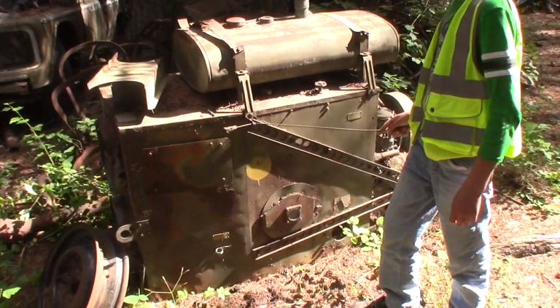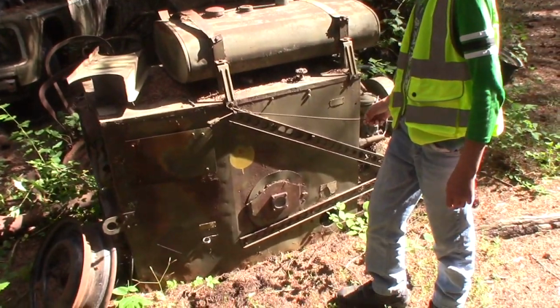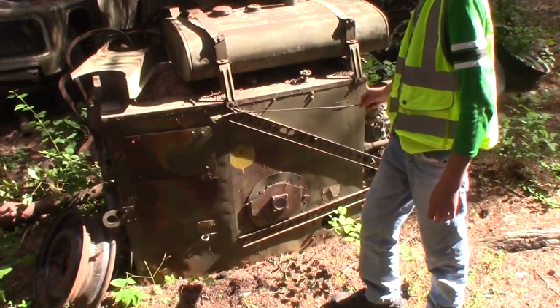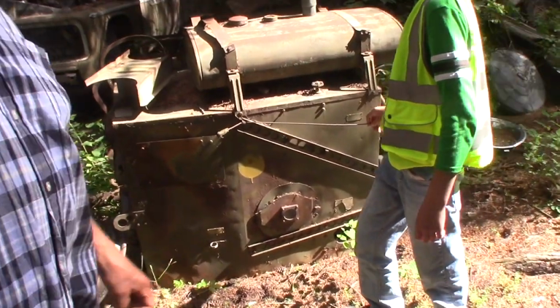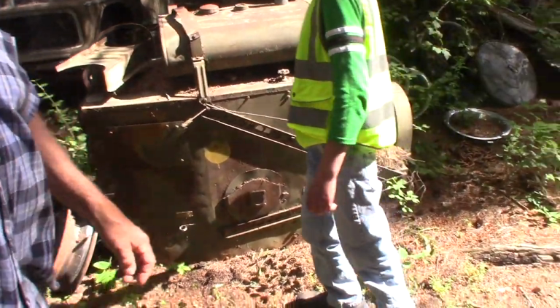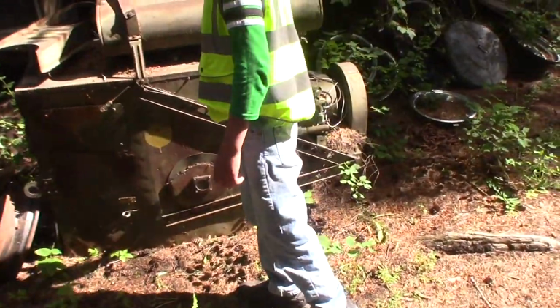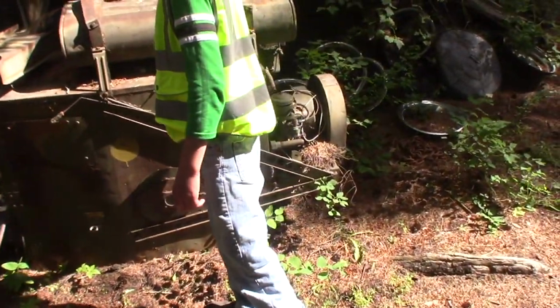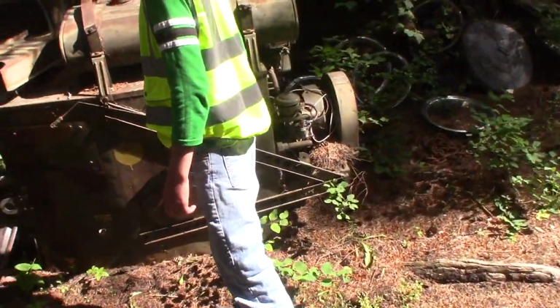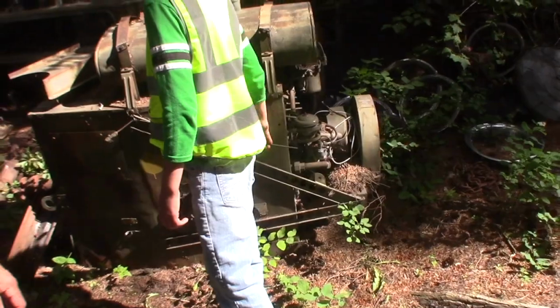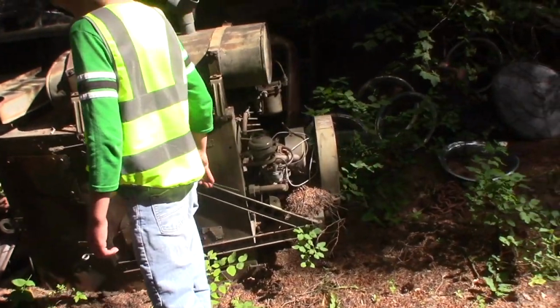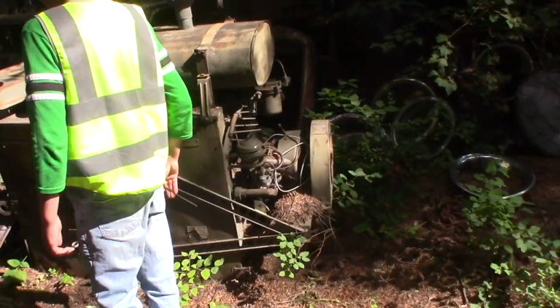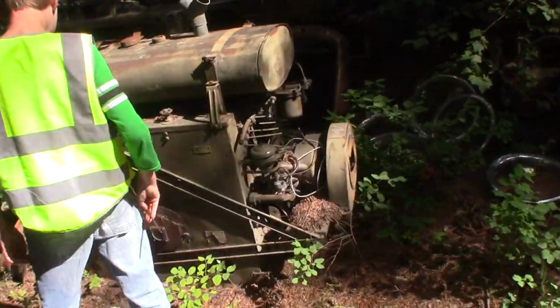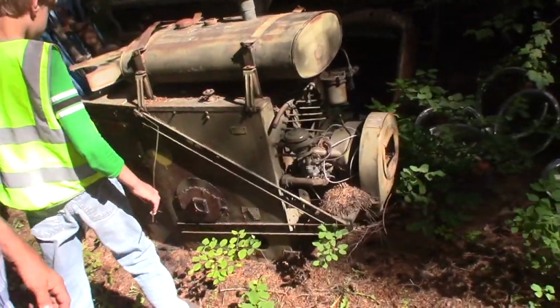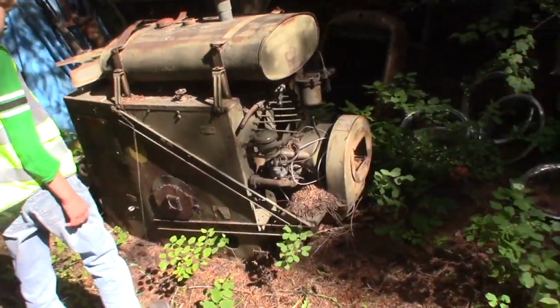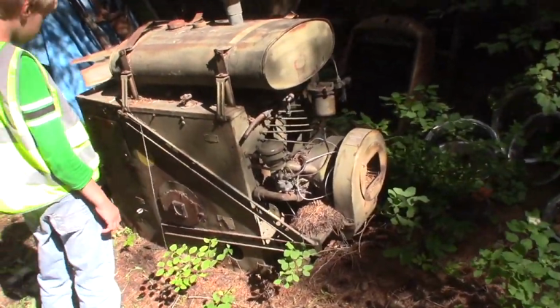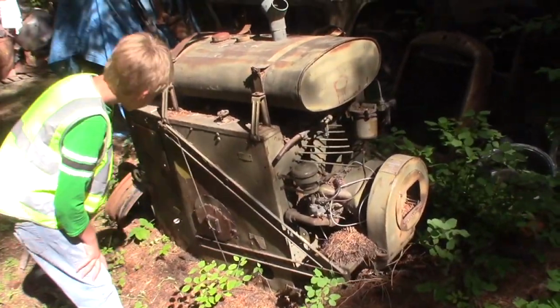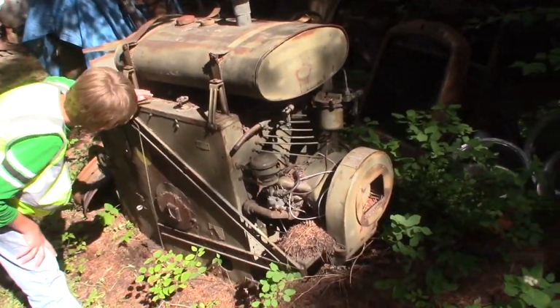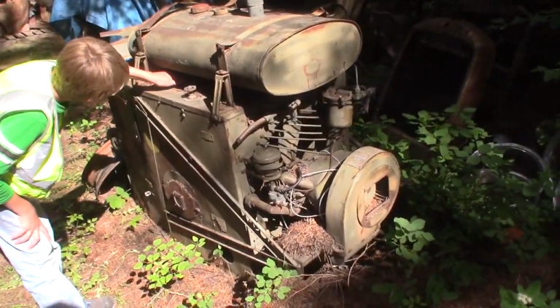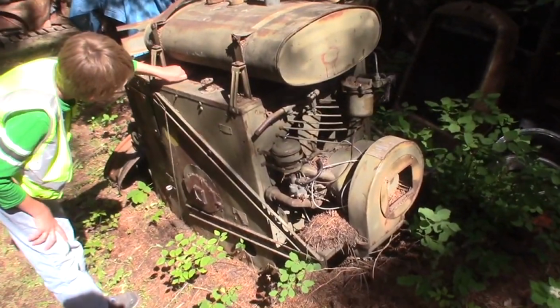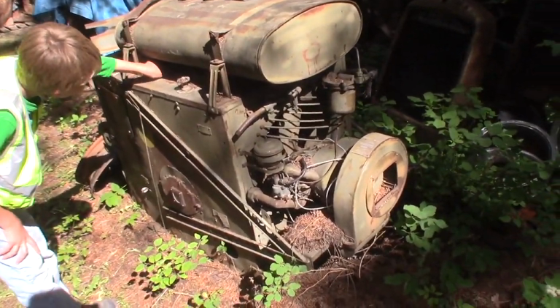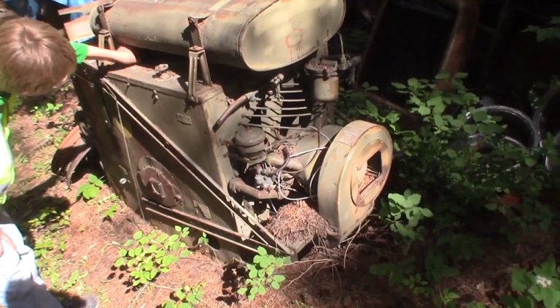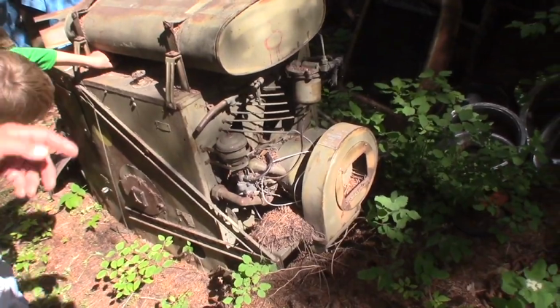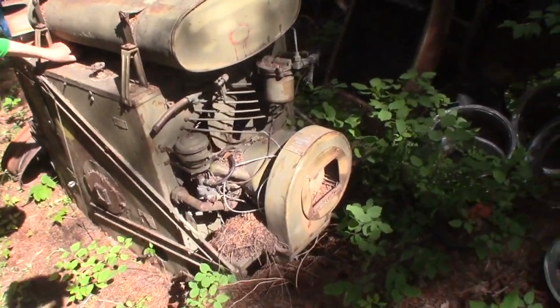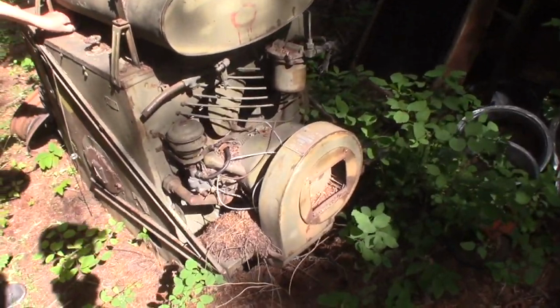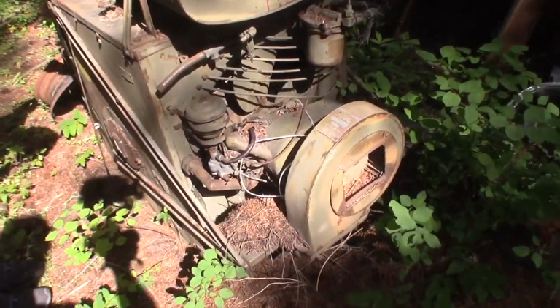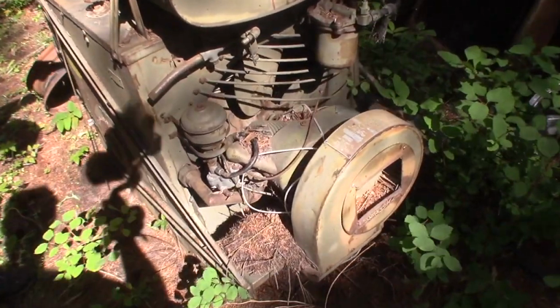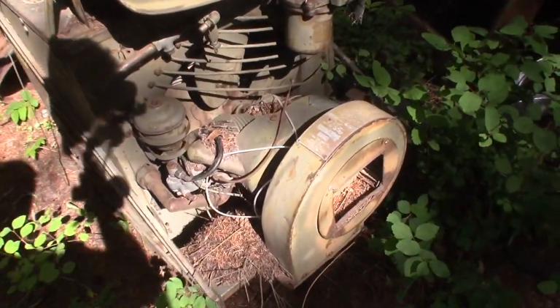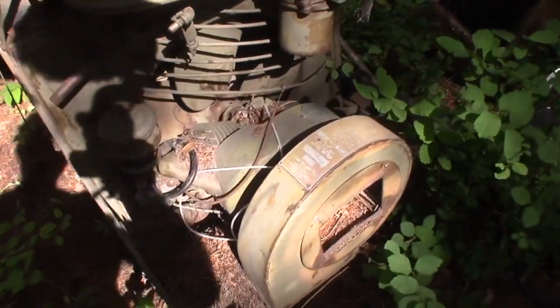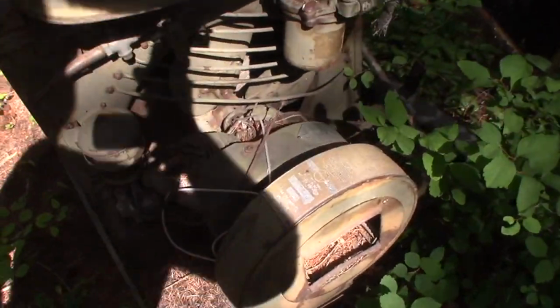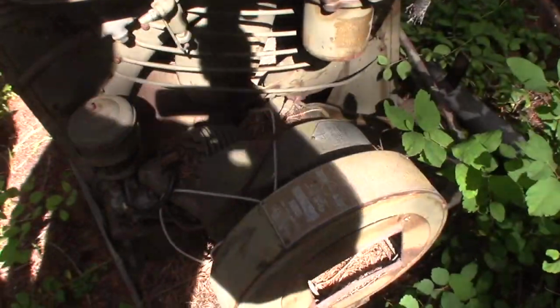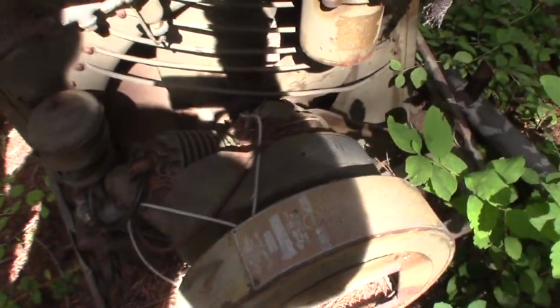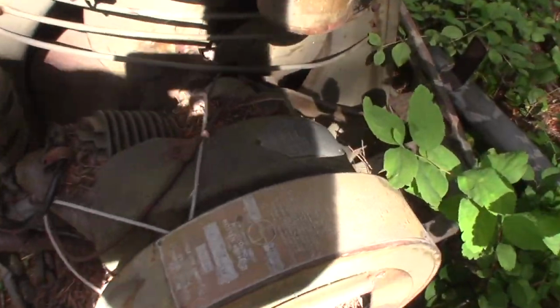It was probably used in more of the Arctic and Alaskan areas, and of course Montana. Motors could get down to 20 below, so they heated it. It's got a pedal-start motor on it, and there's the tag.